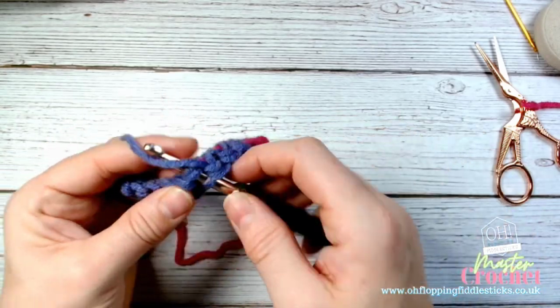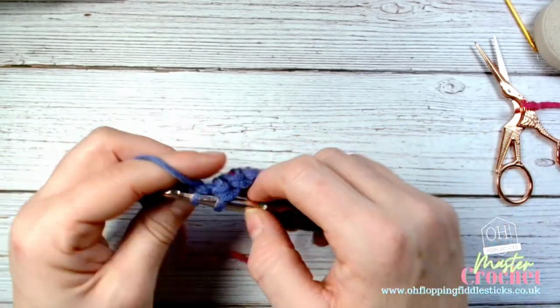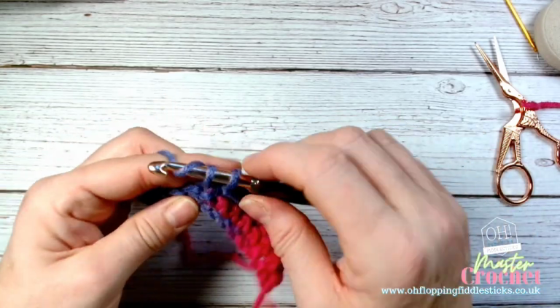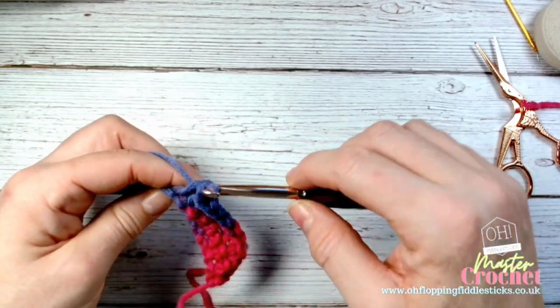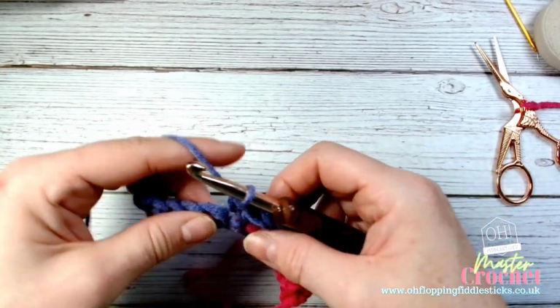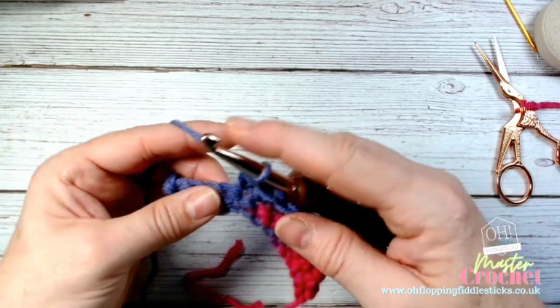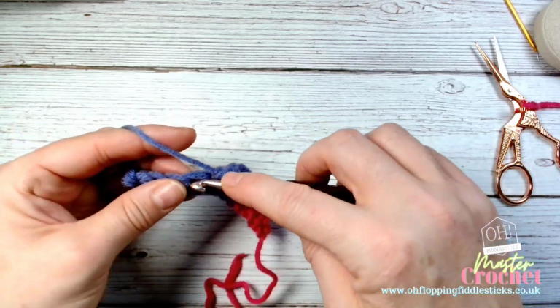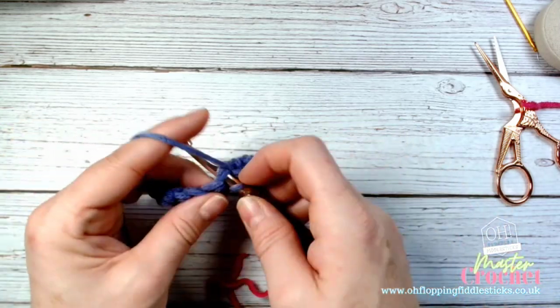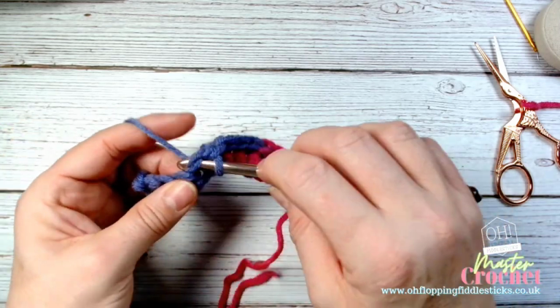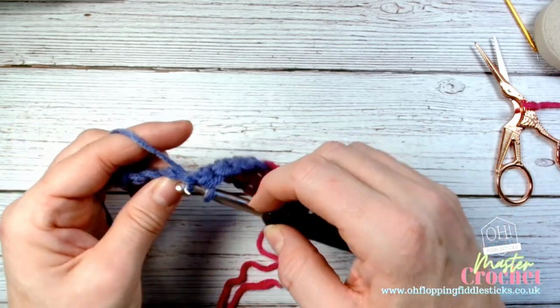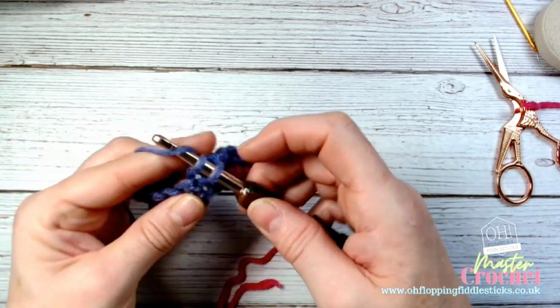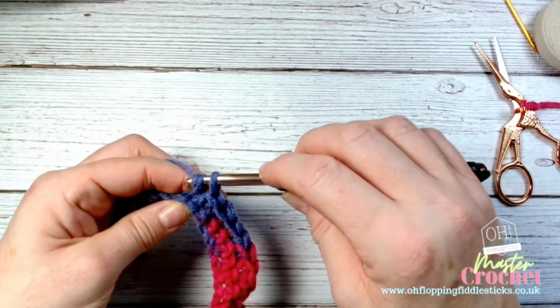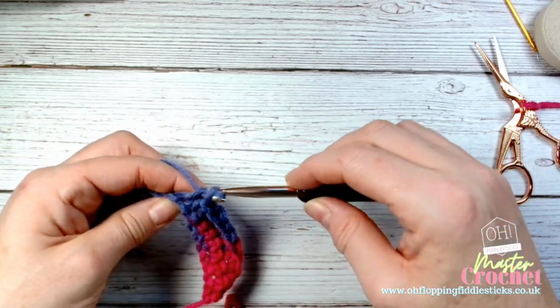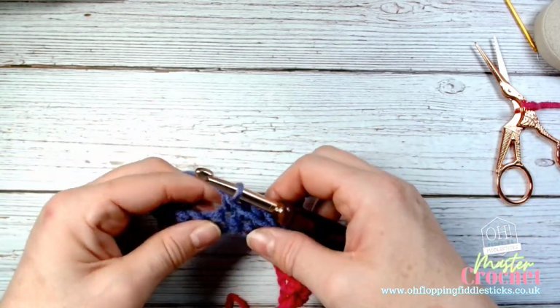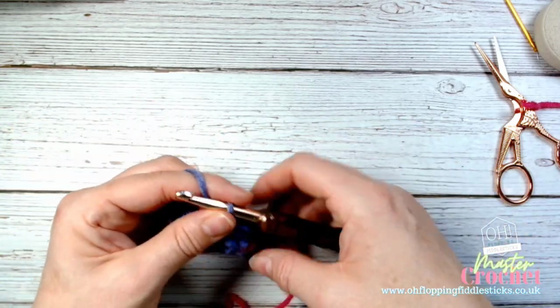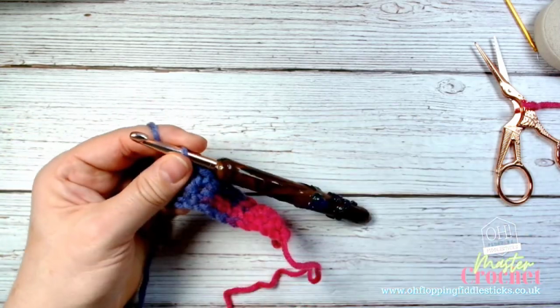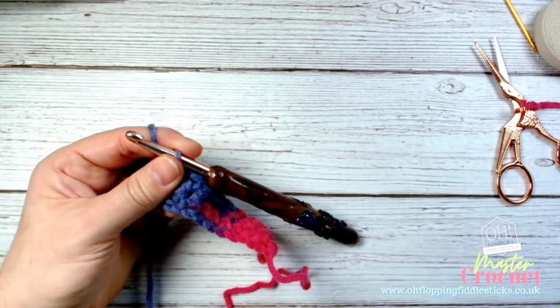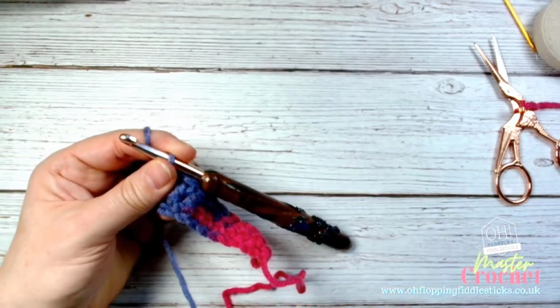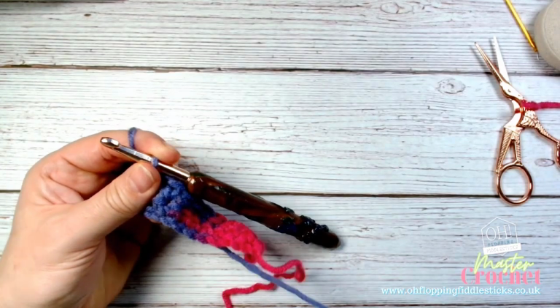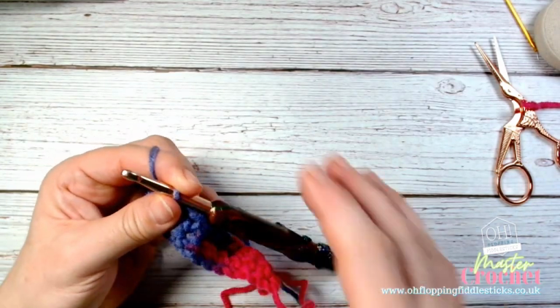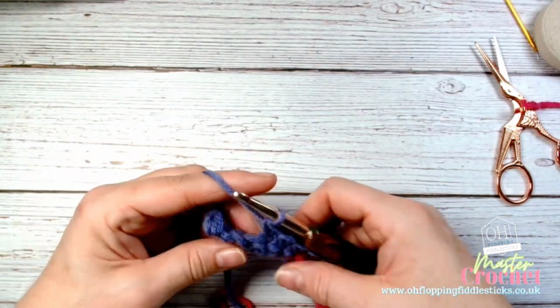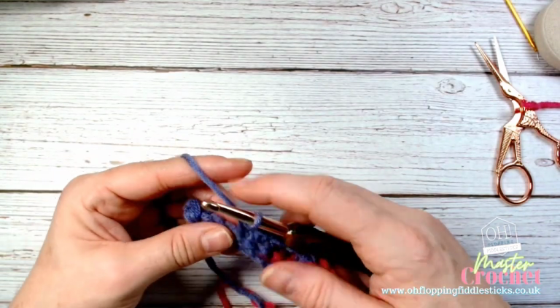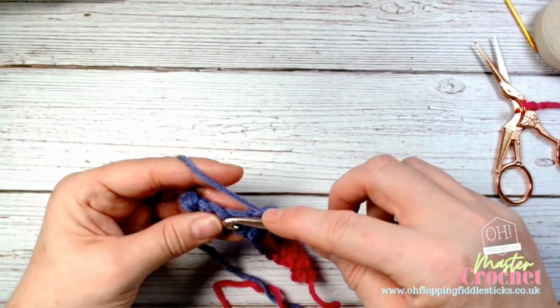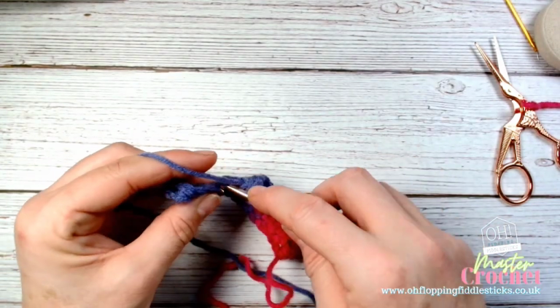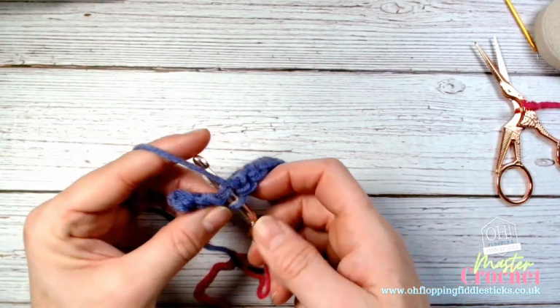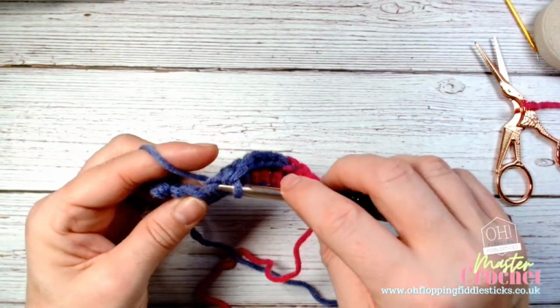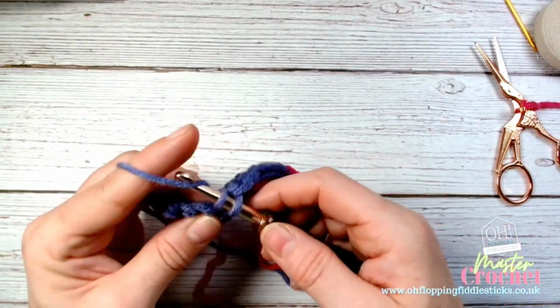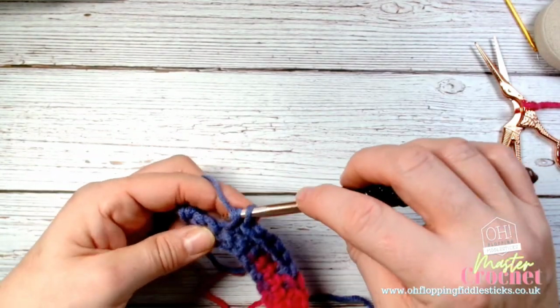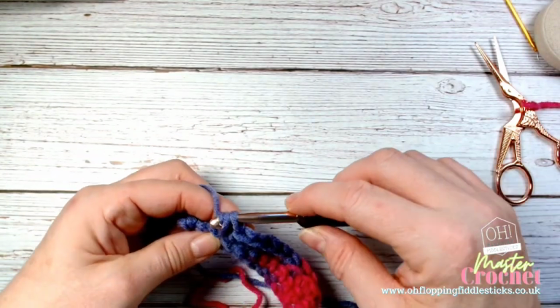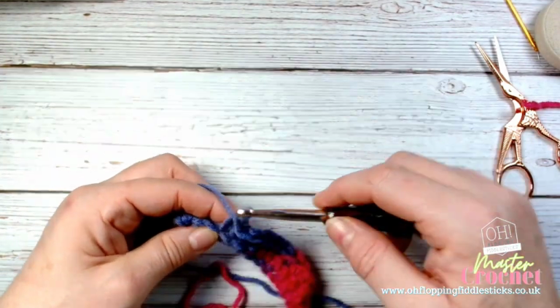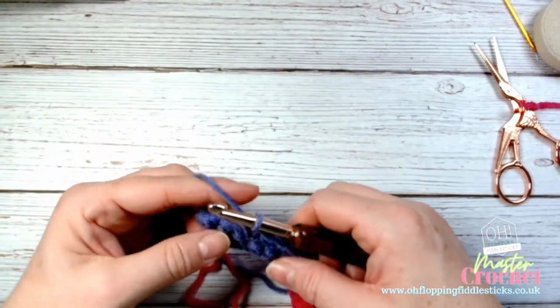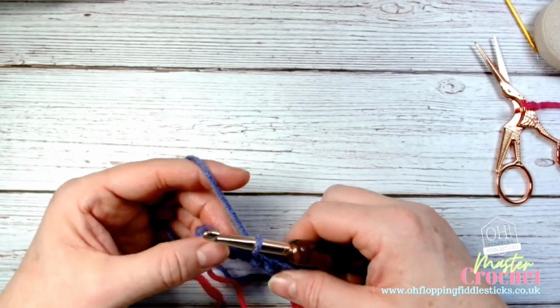Double crochet is used a lot in amigurumi, which is toy making, because it's a closed-down, simple stitch. It's also used as the moss stitch in crochet as well.